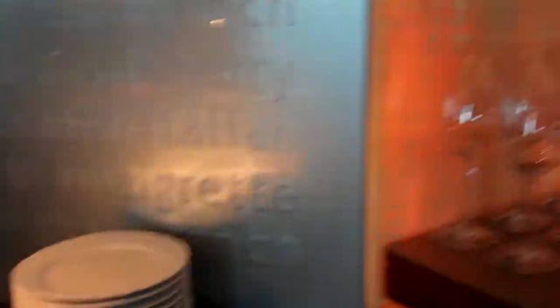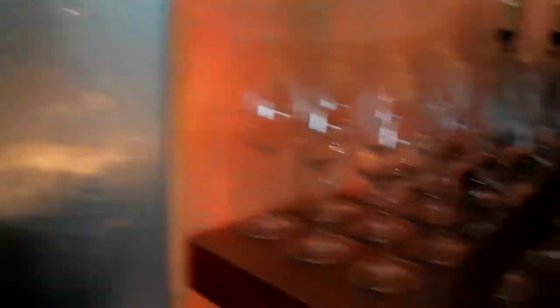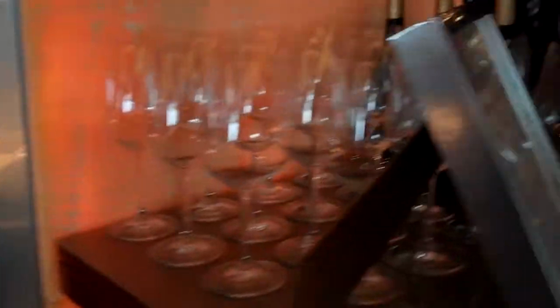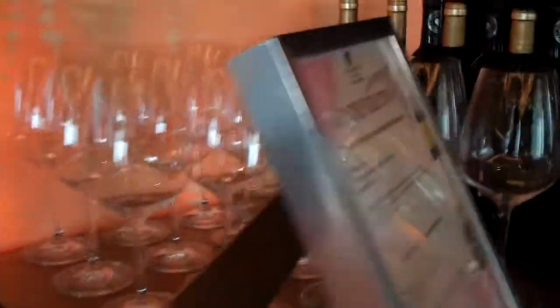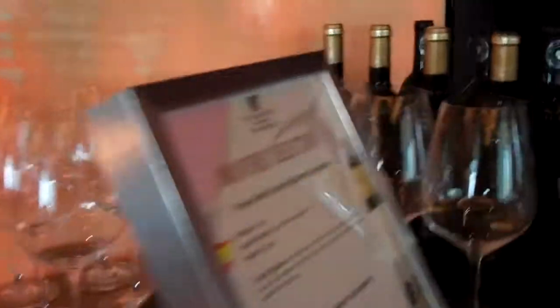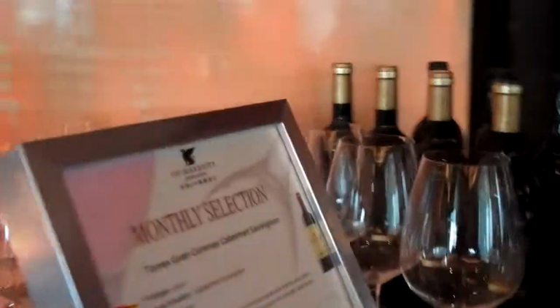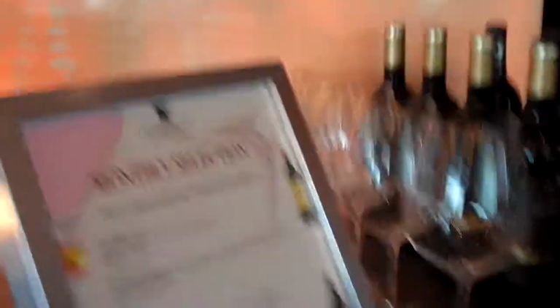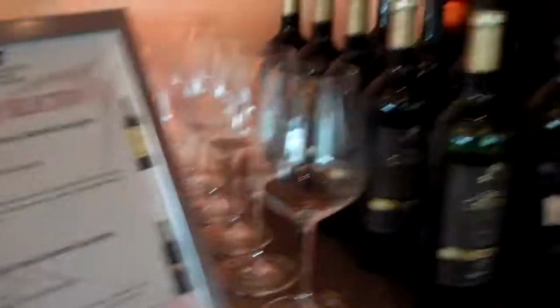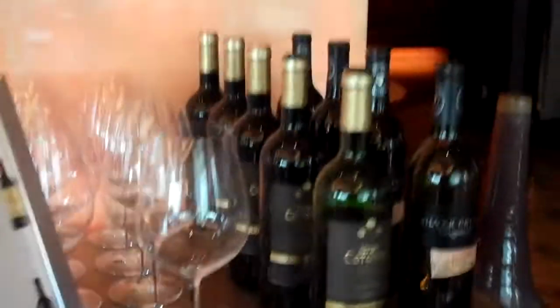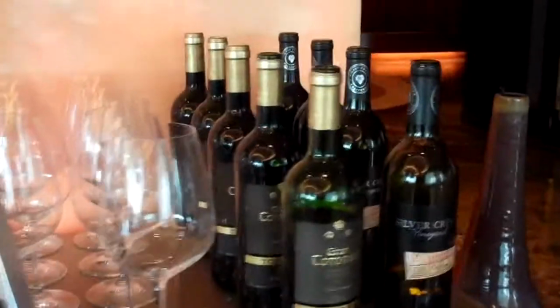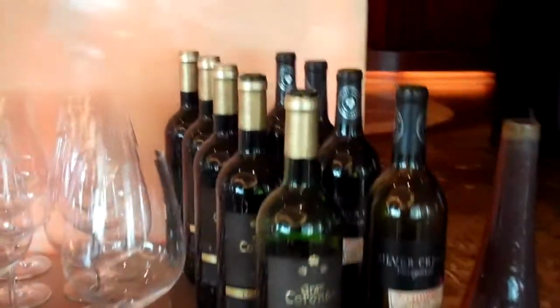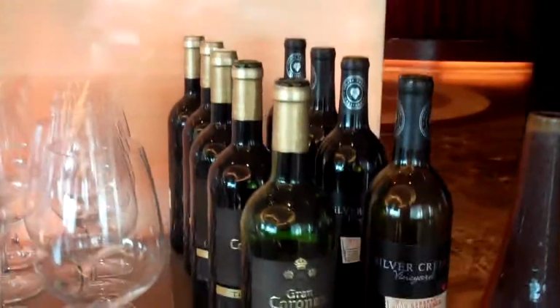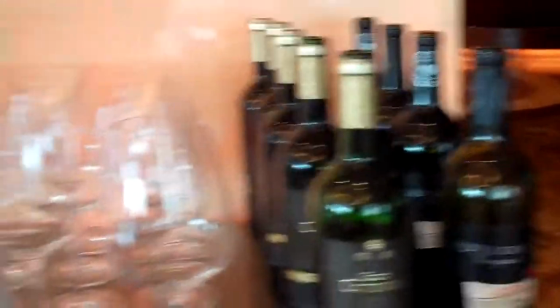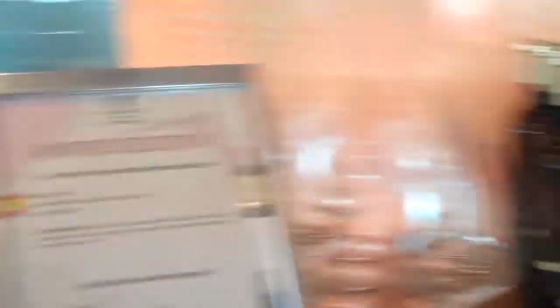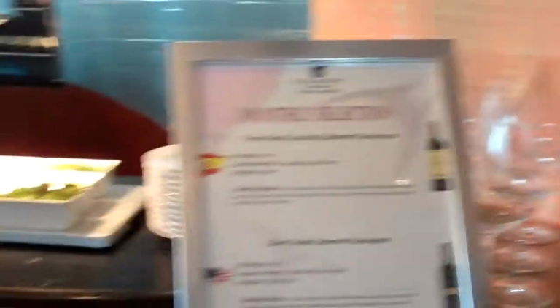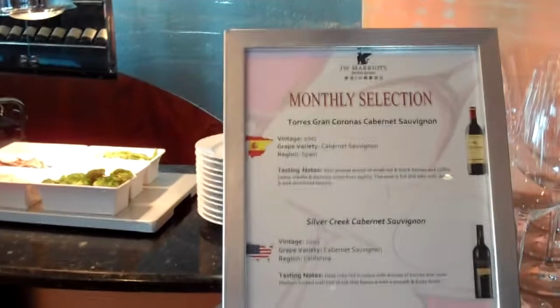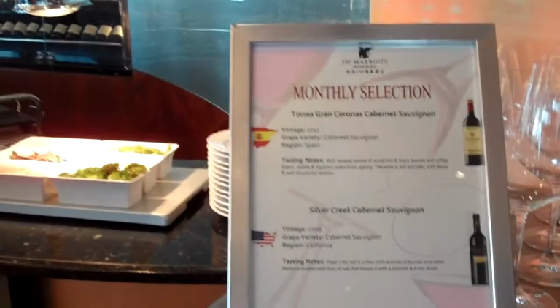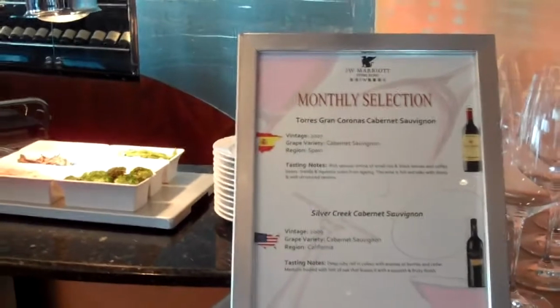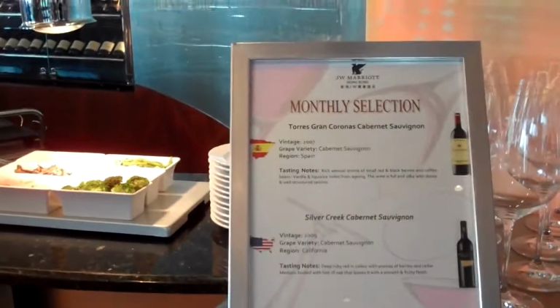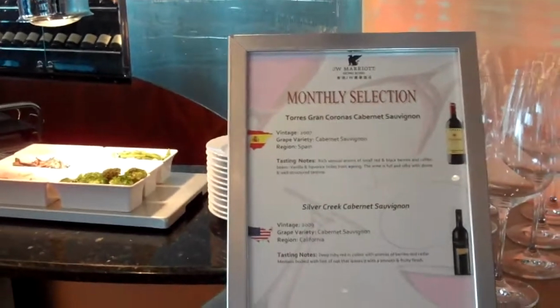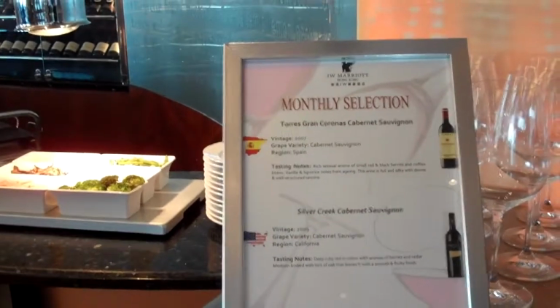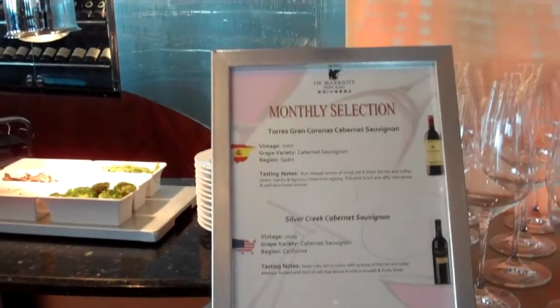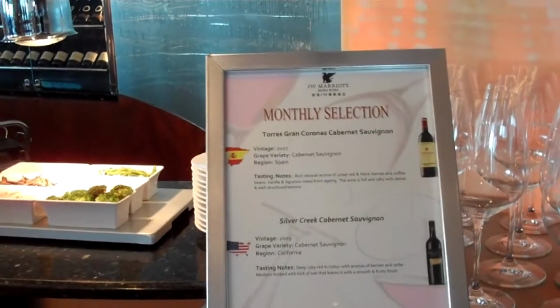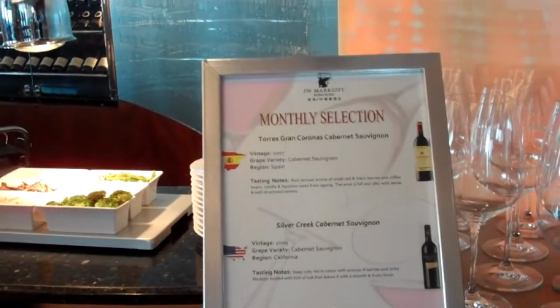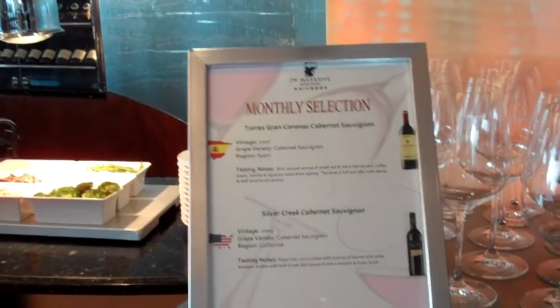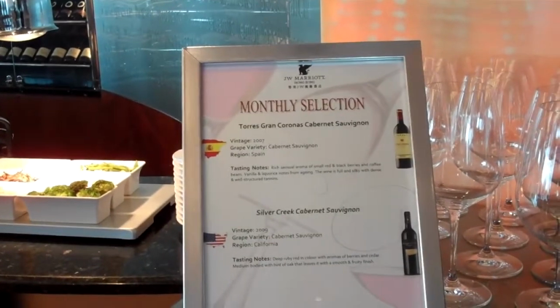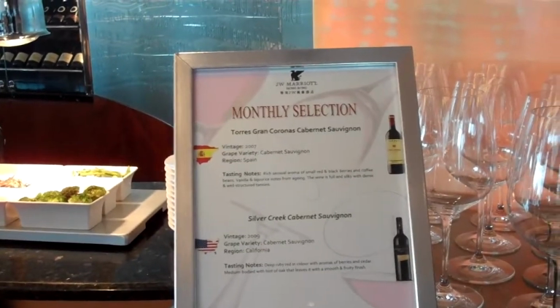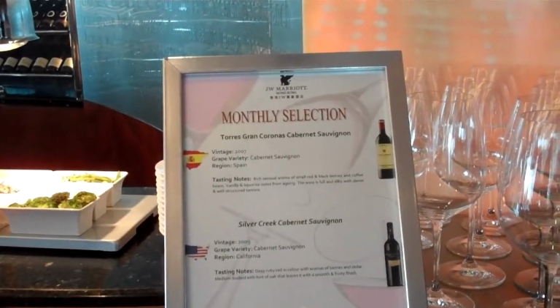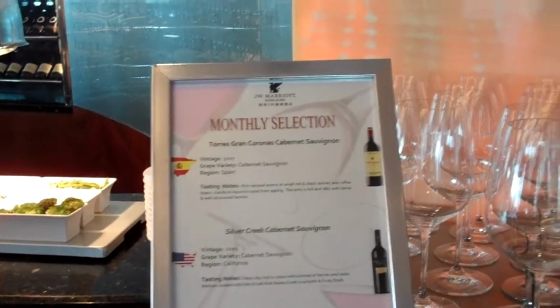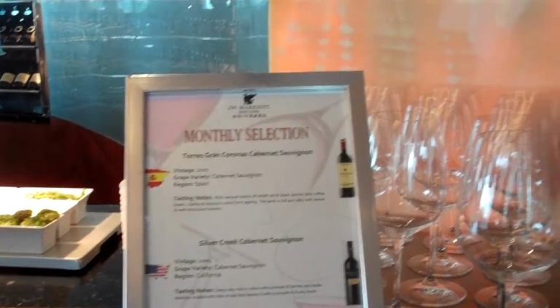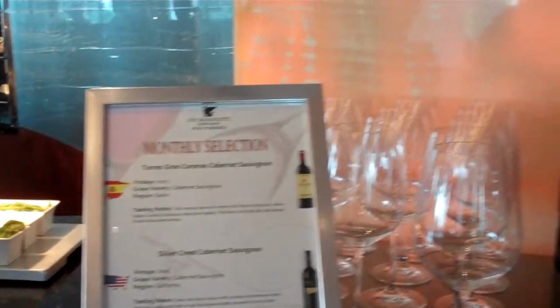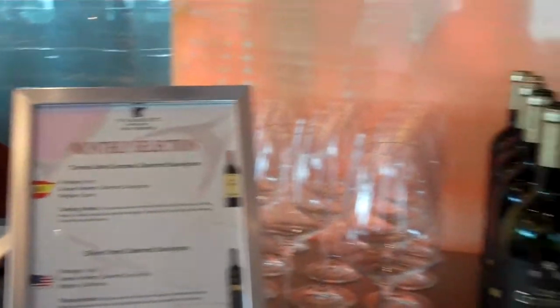This brings me to the red wine selection. They have a Torres Gran Coronas Cabernet Sauvignon and a Crete Cabernet Sauvignon.